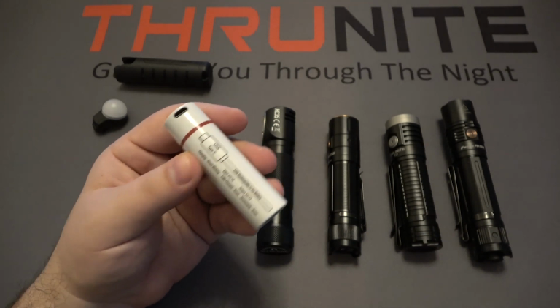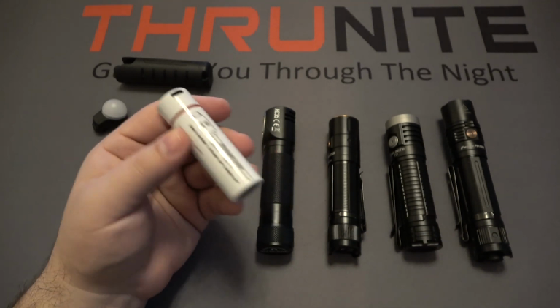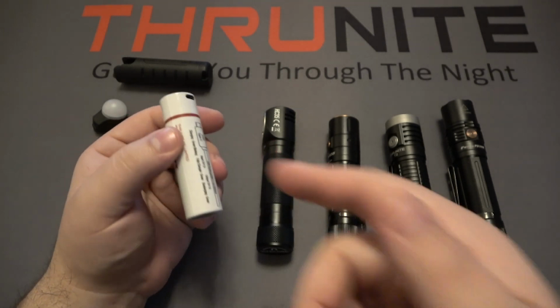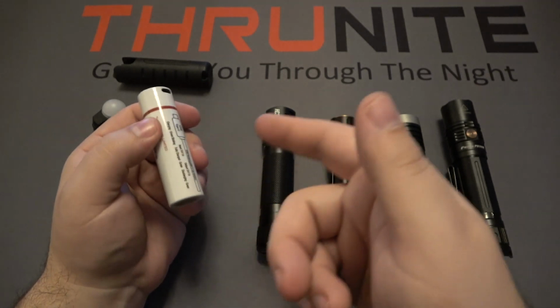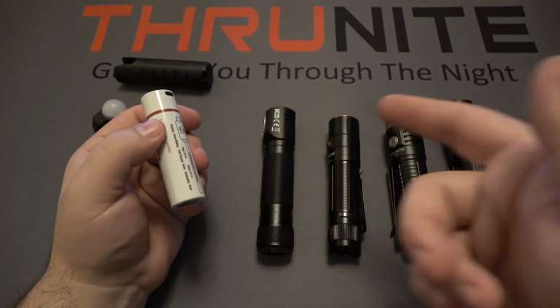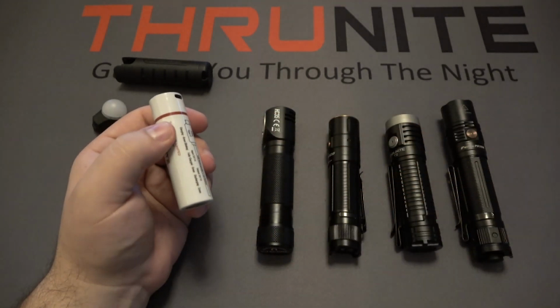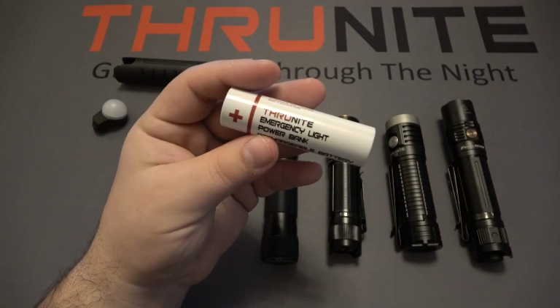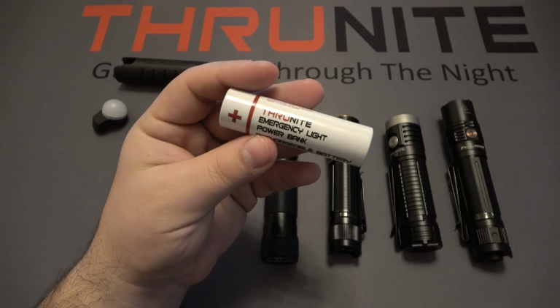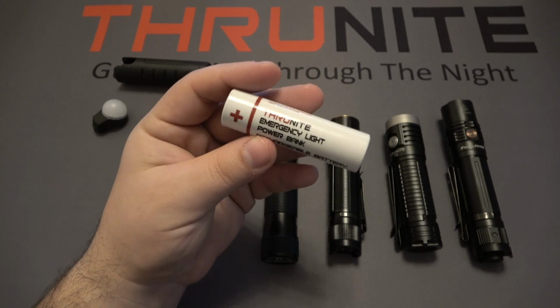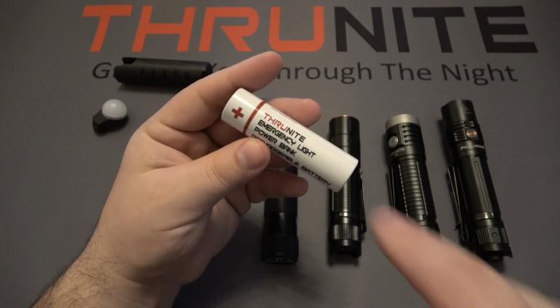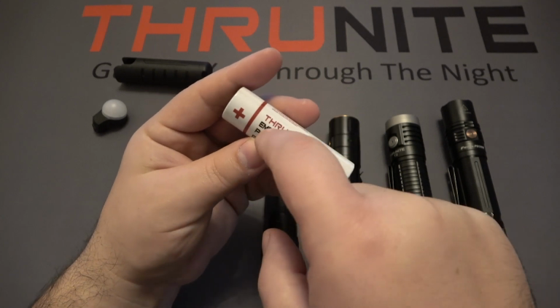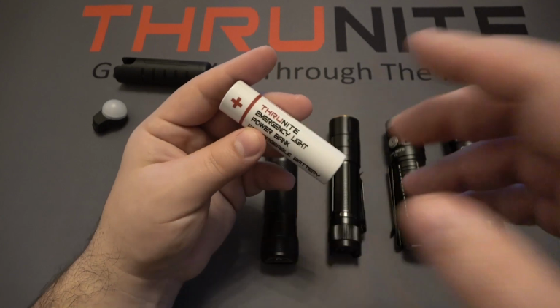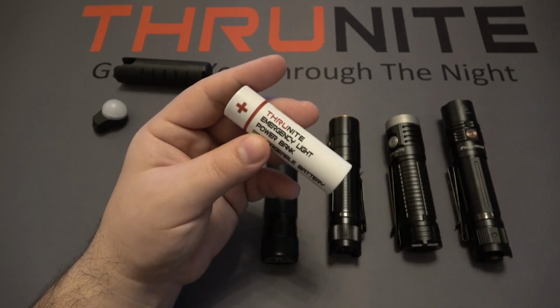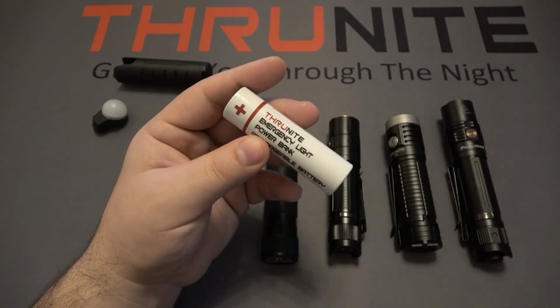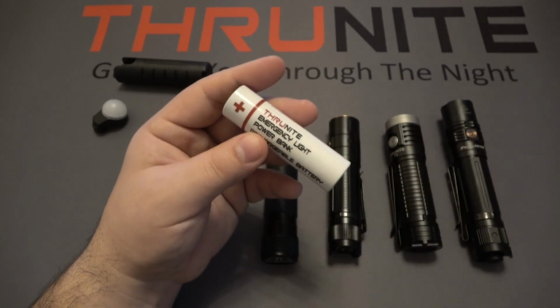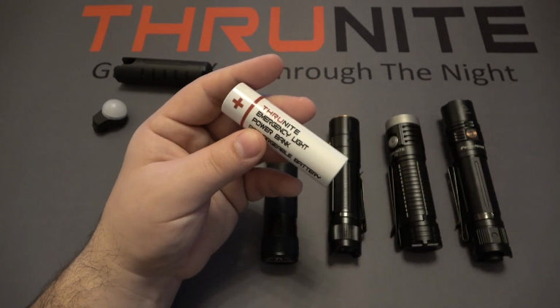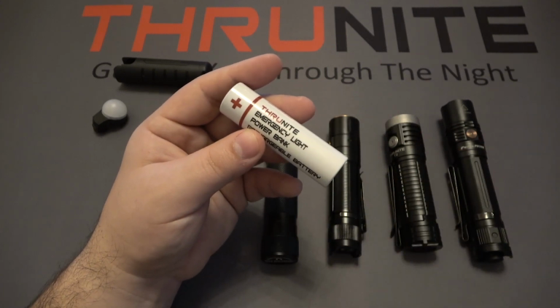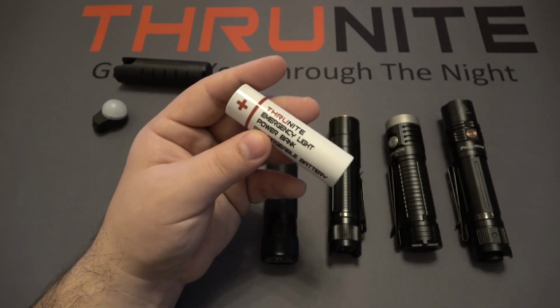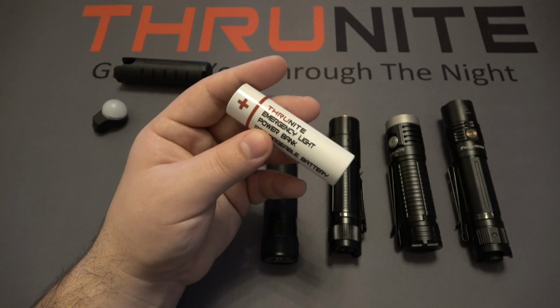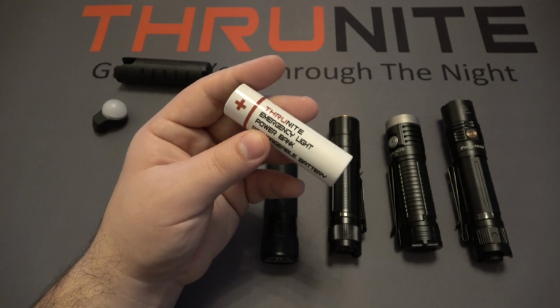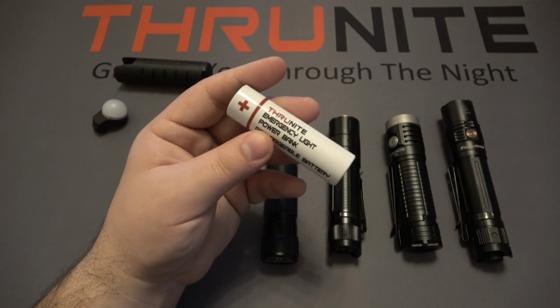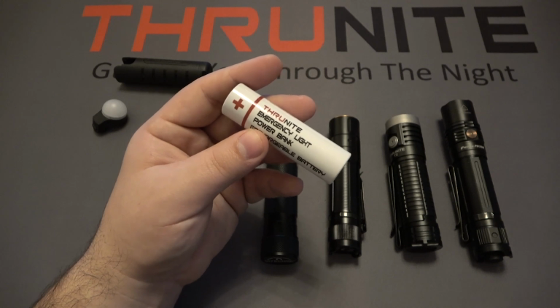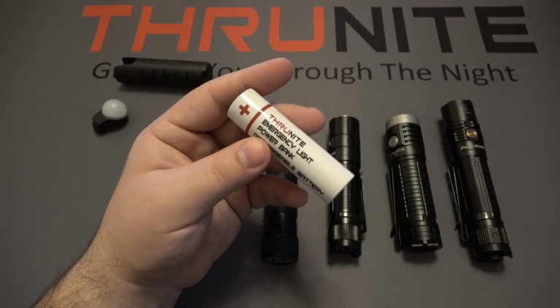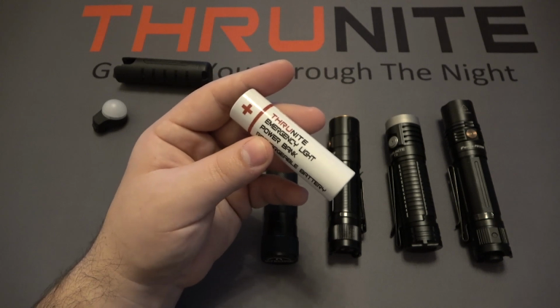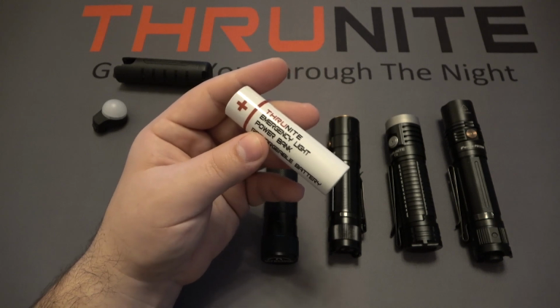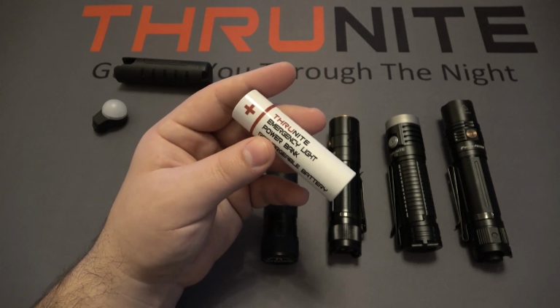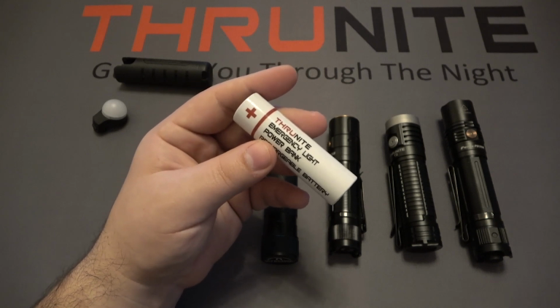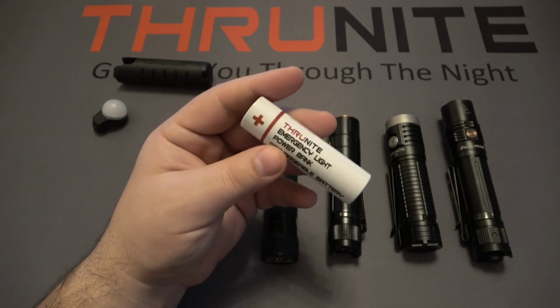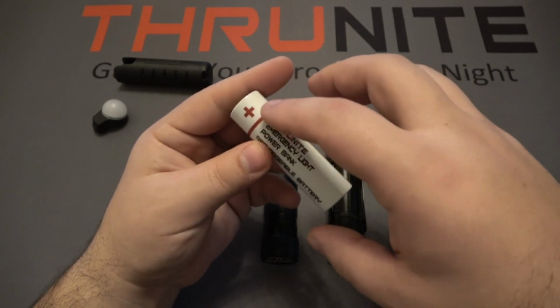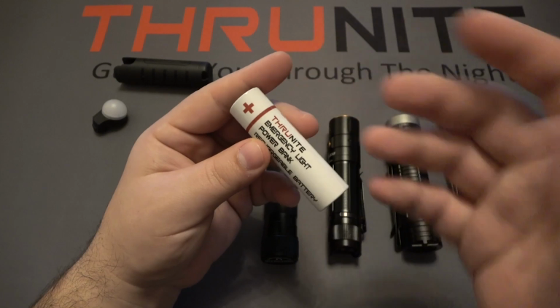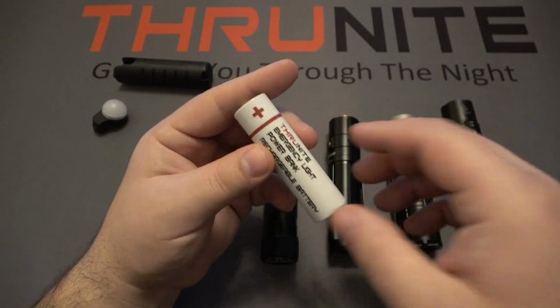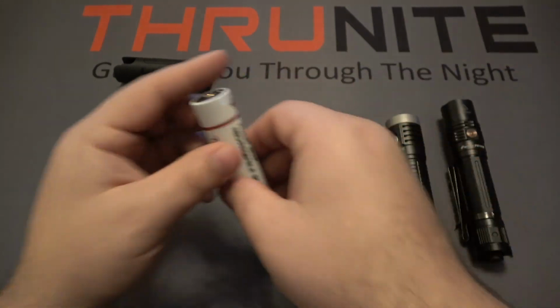You can use this battery as a little power bank and charge other devices. But what's also cool is you can use this in other flashlights. I decided to test this battery in about a dozen or so different flashlights that I currently have that utilize a 21700. They did not fit all the lights — this battery size is a little bit different.